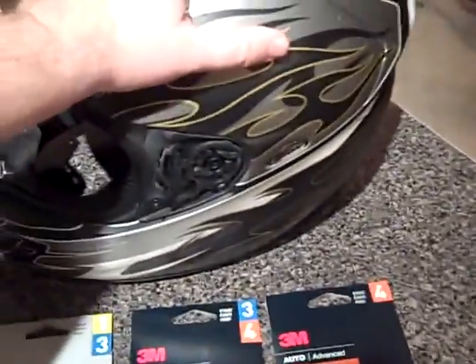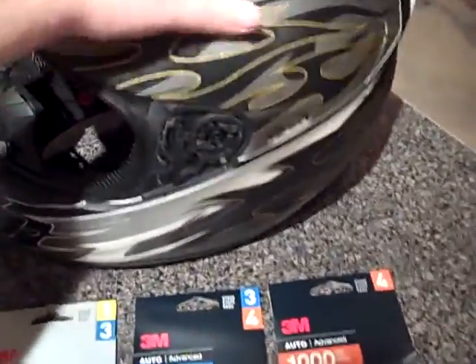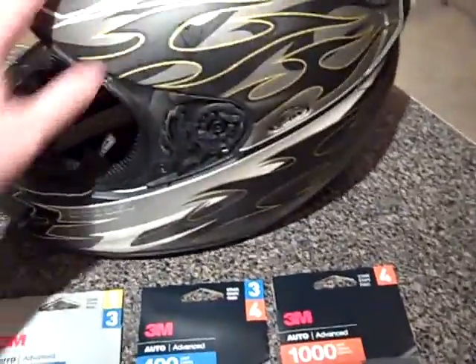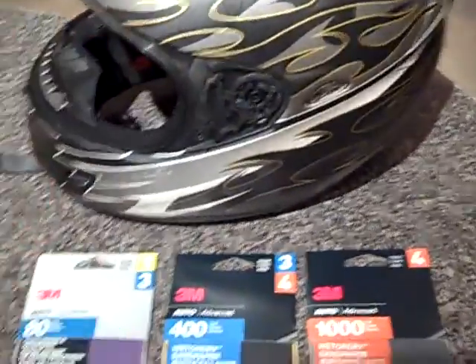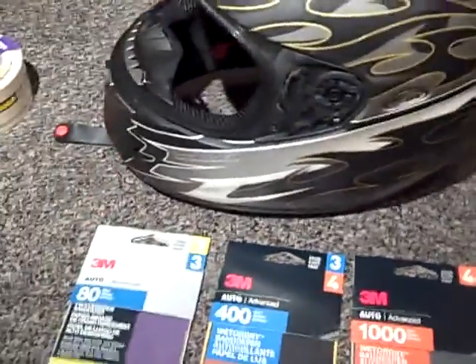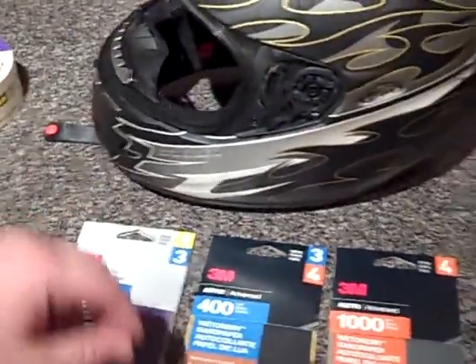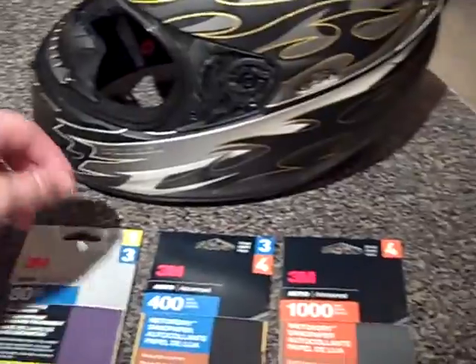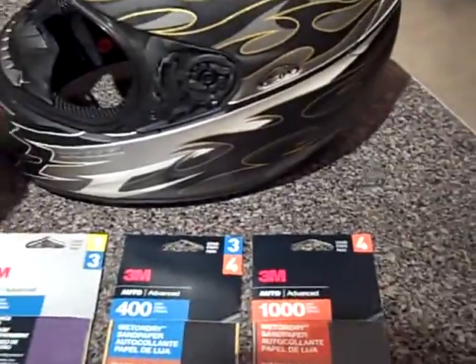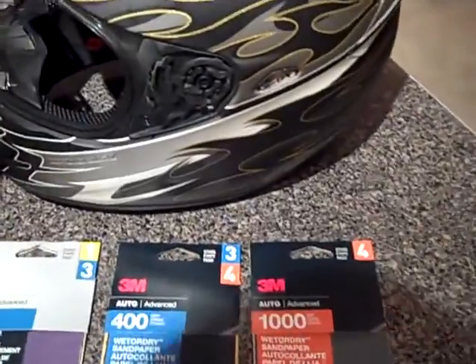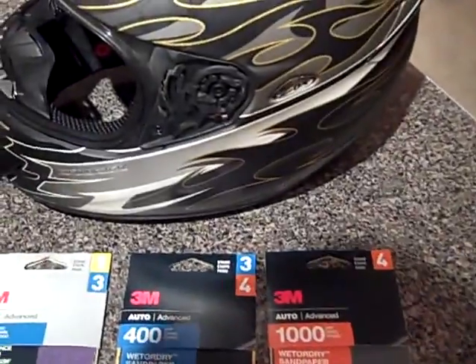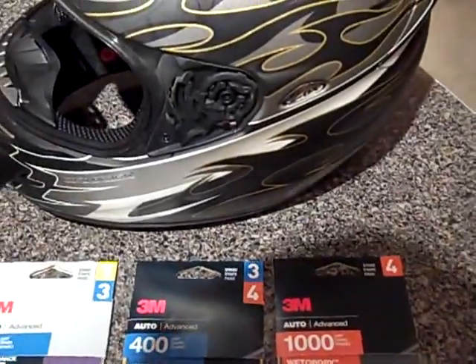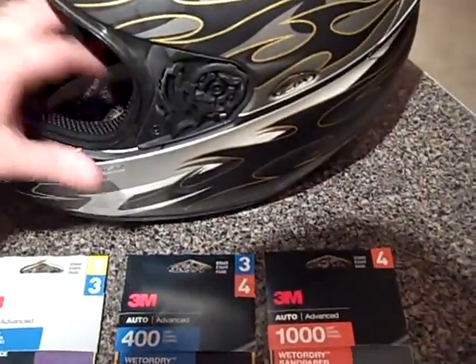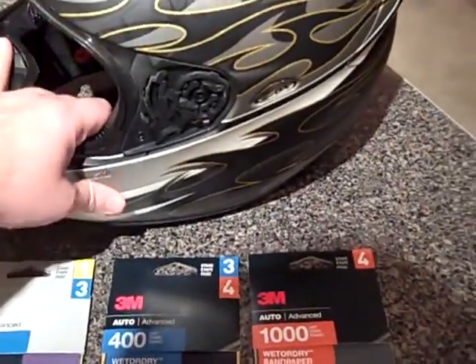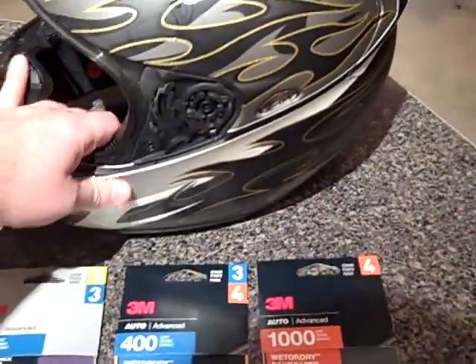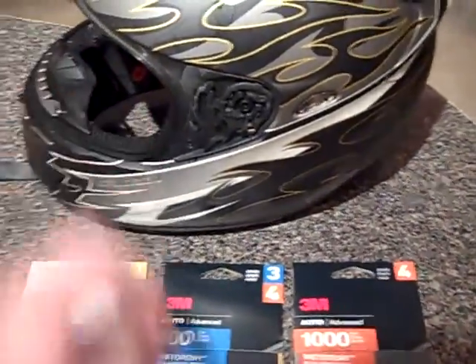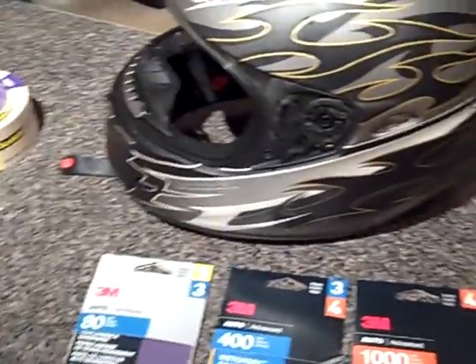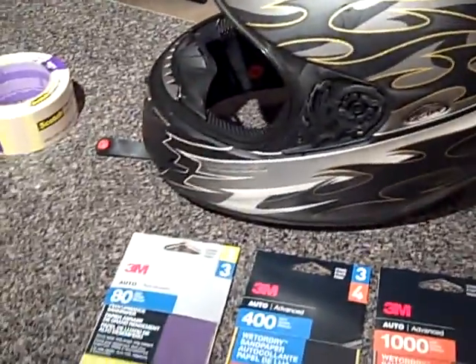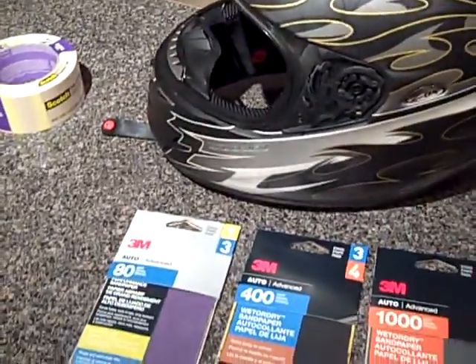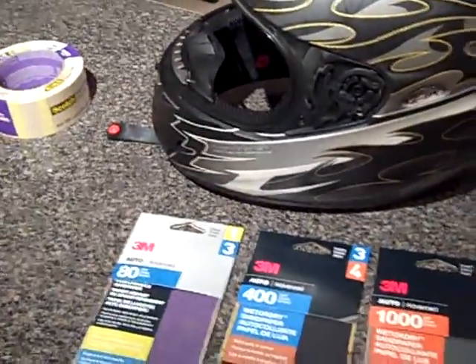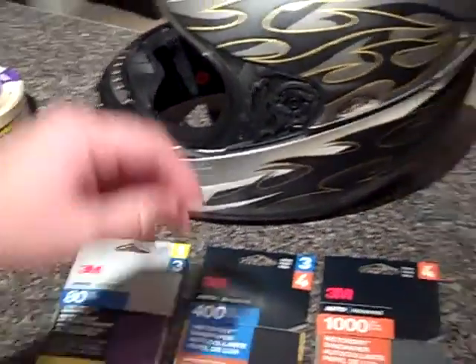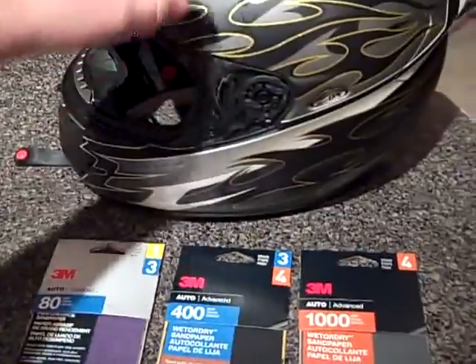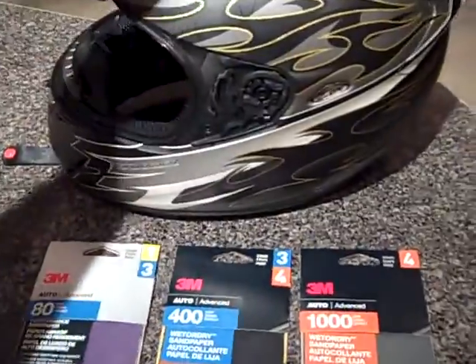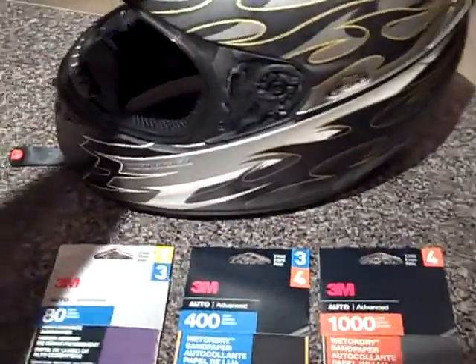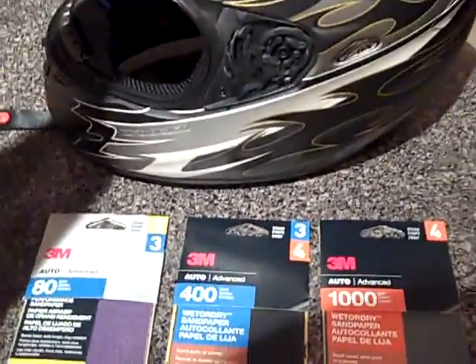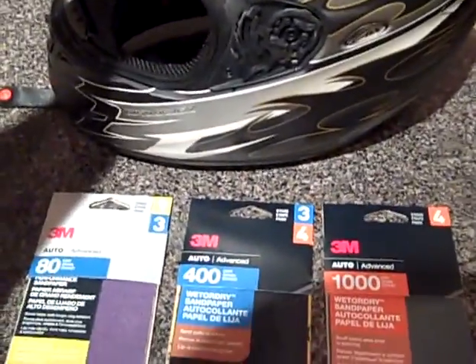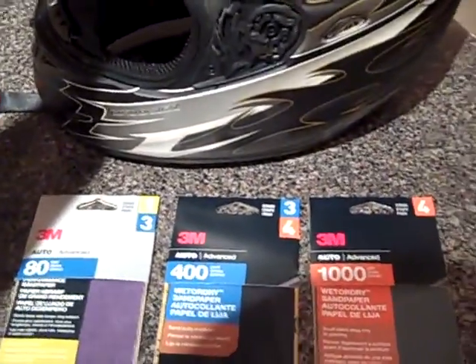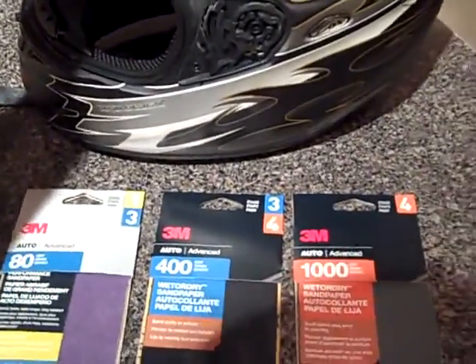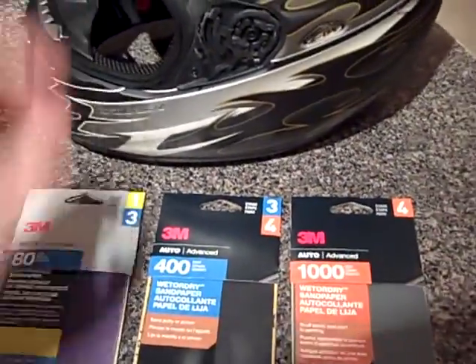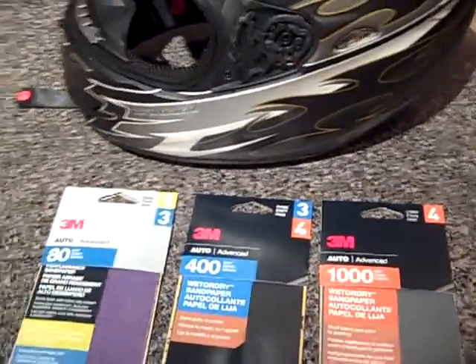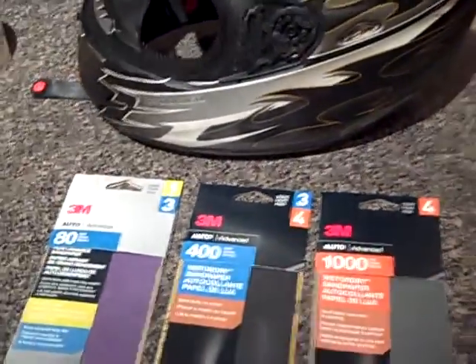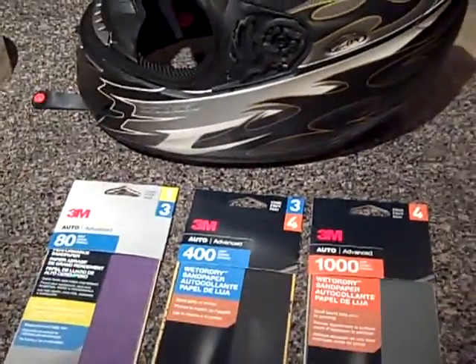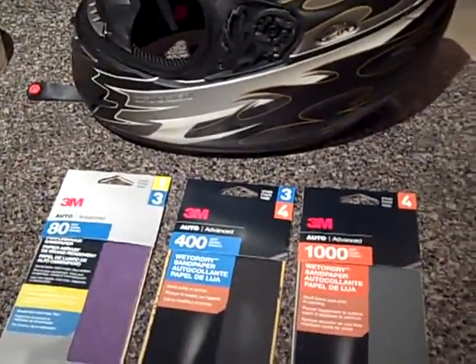You're going to be wearing this all the time and people are going to see it, so they're going to be picking it up. I want it to feel good and look good, and you know, it doesn't cost that much more. Anyhow, let's get started.